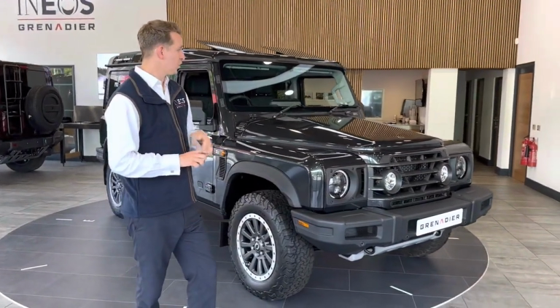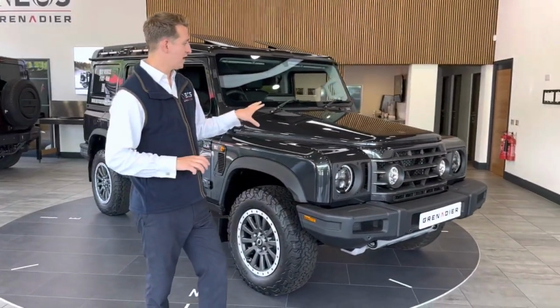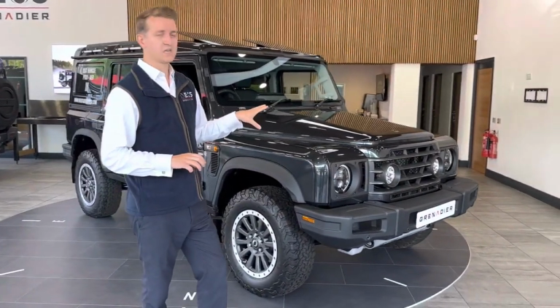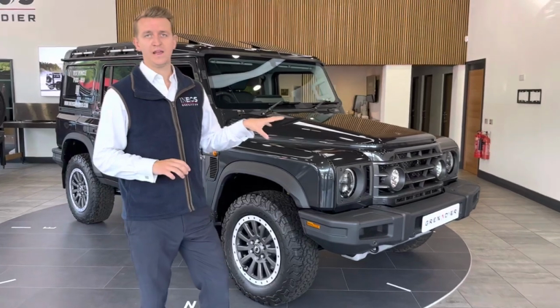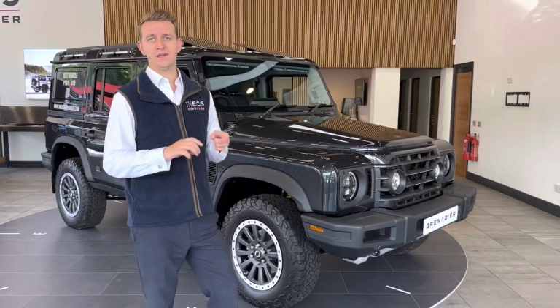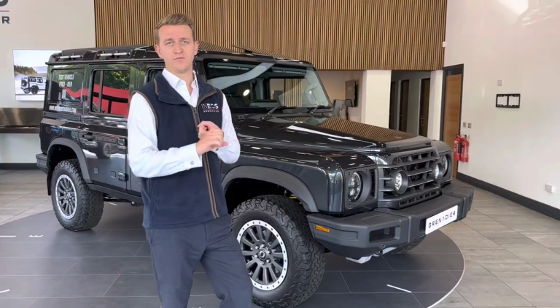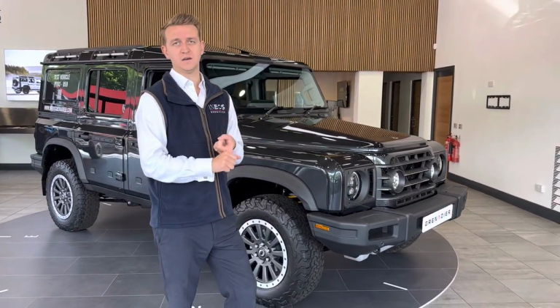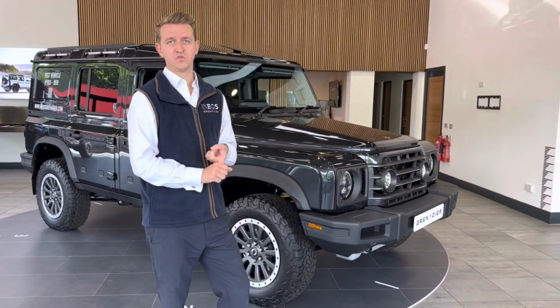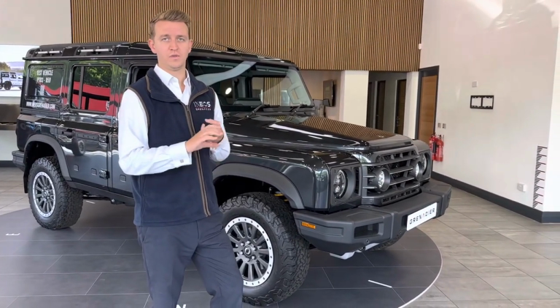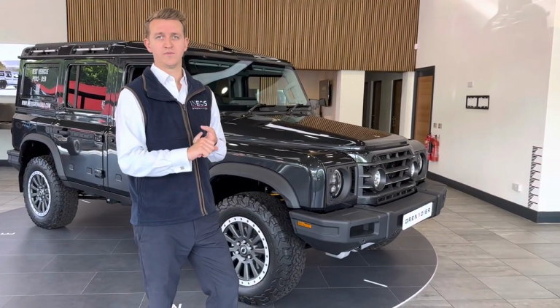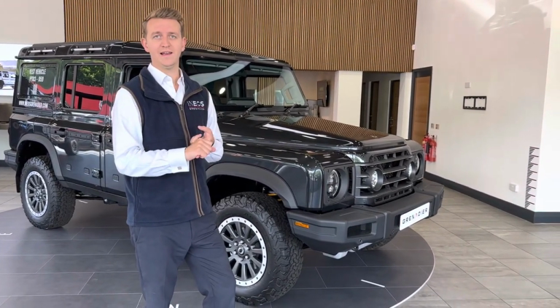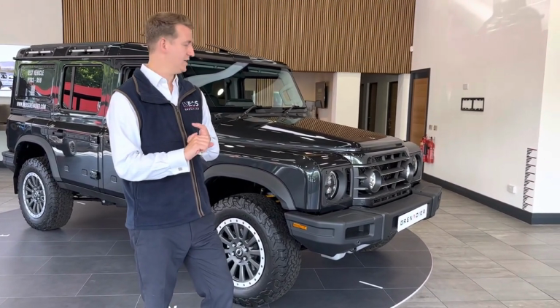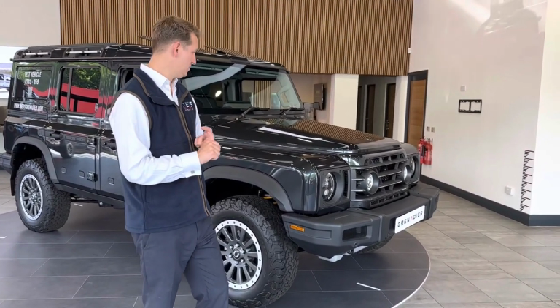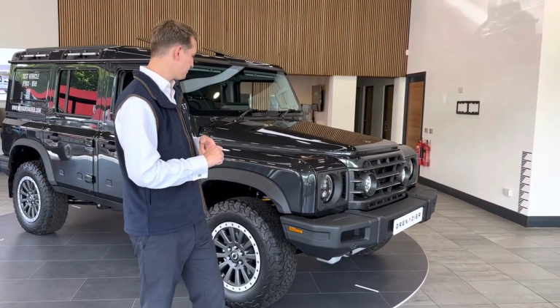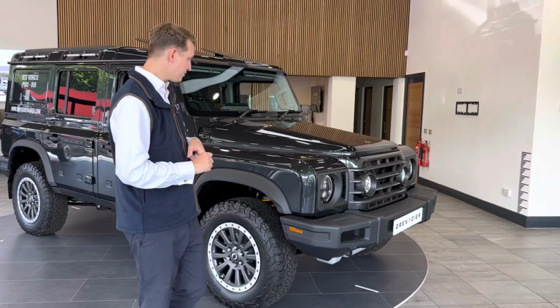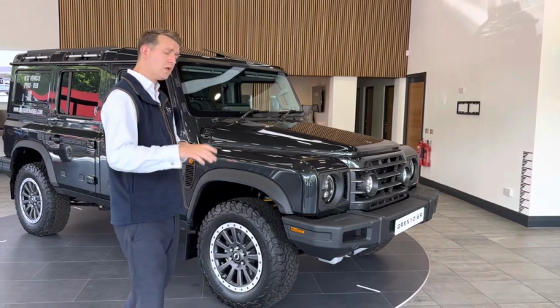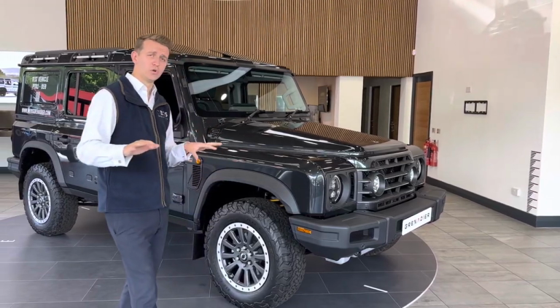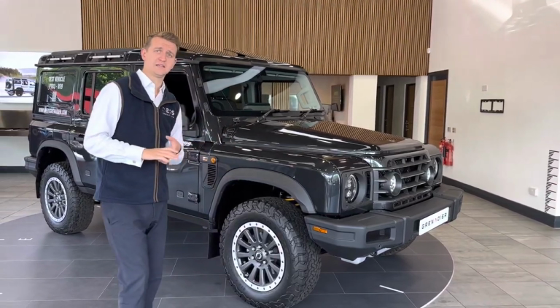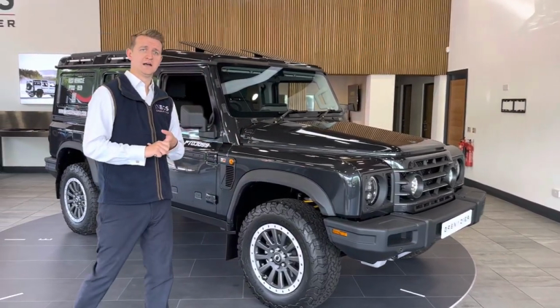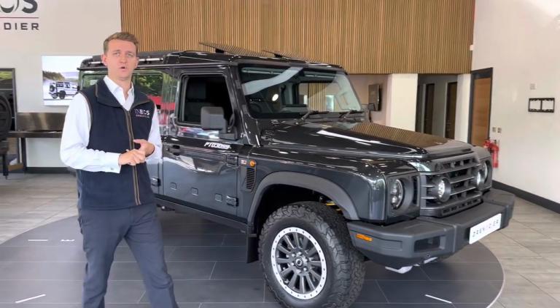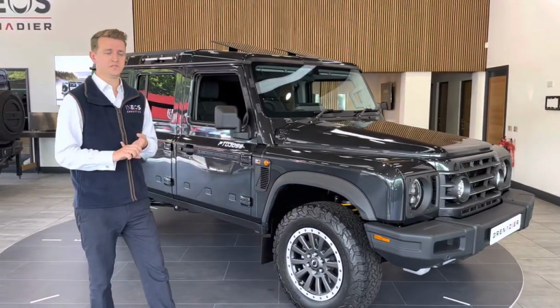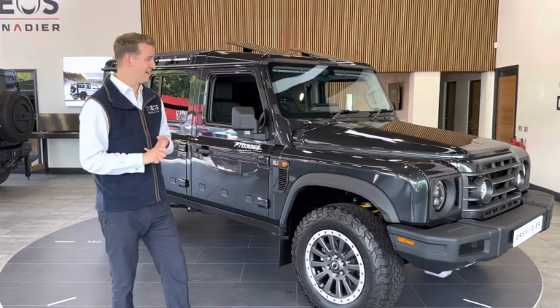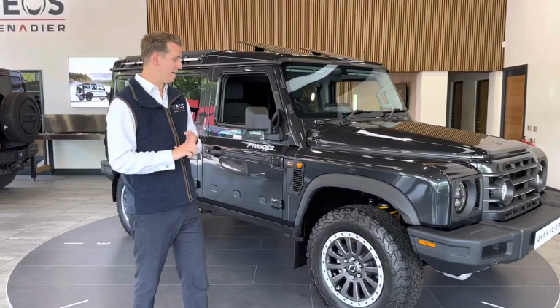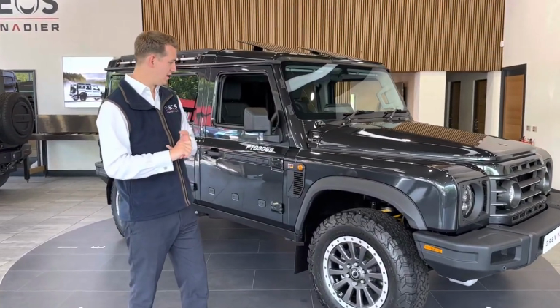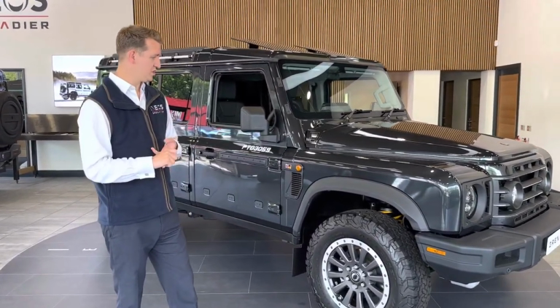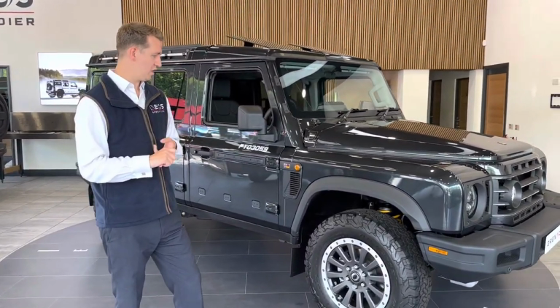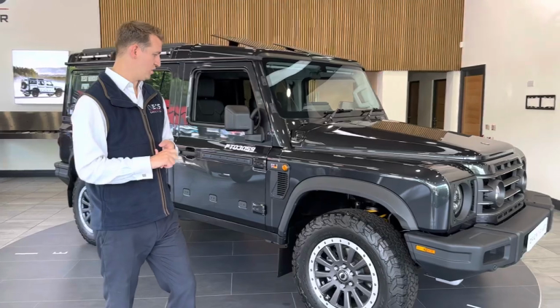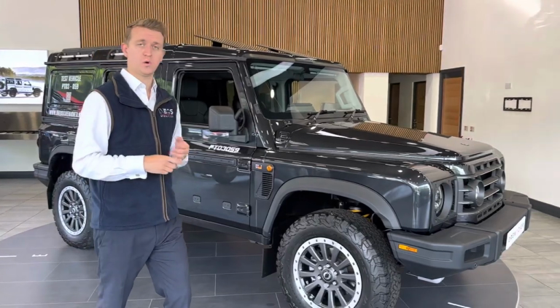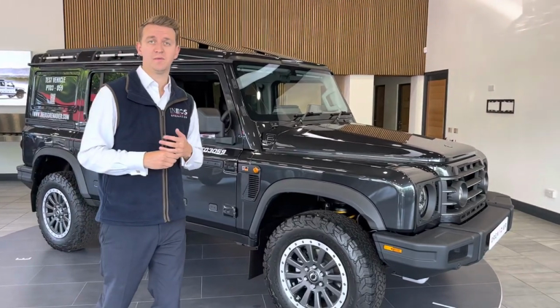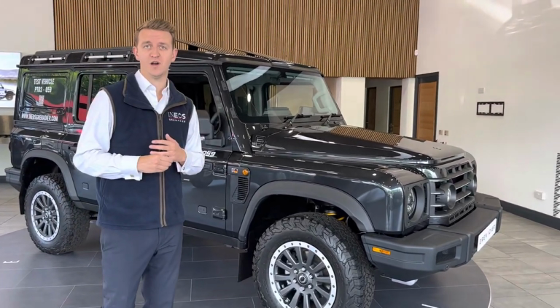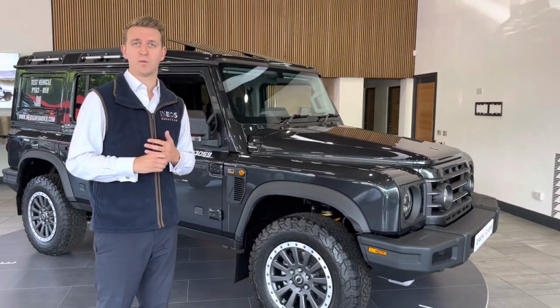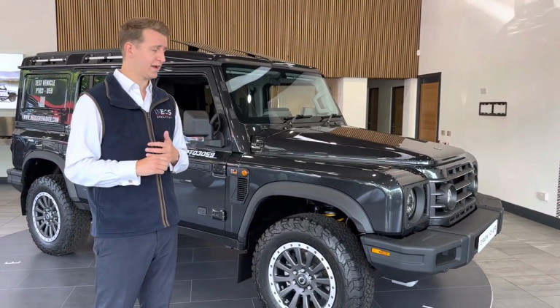All of the vehicles come with either the three-litre petrol or the three-litre diesel. They're all automatic and they all use the ZF powertrain, which those of you who are BMW drivers will probably recognise.